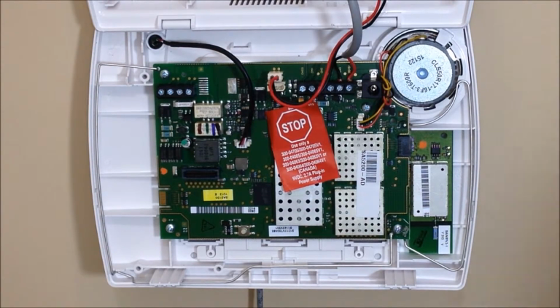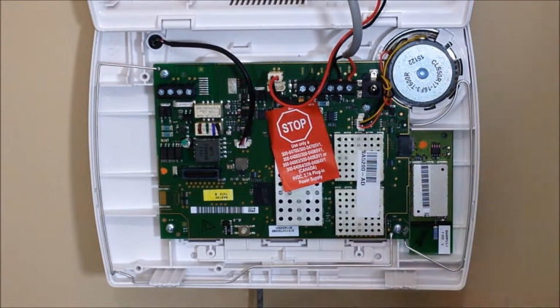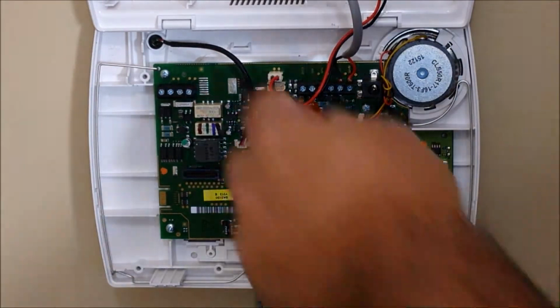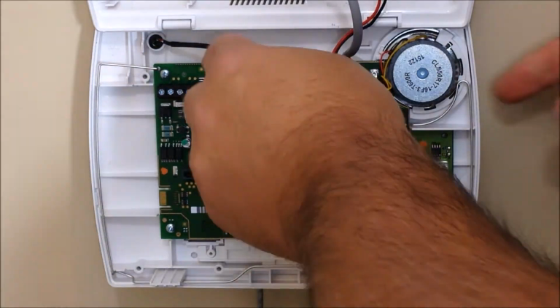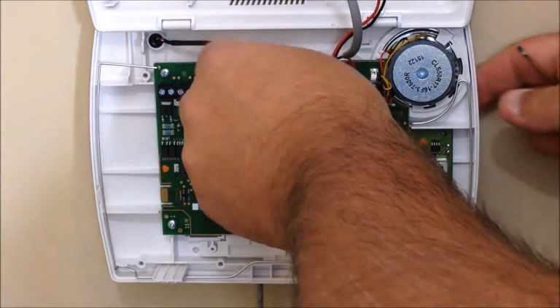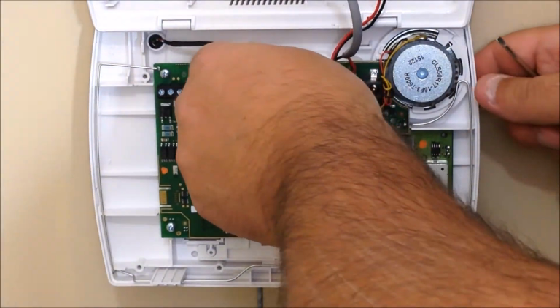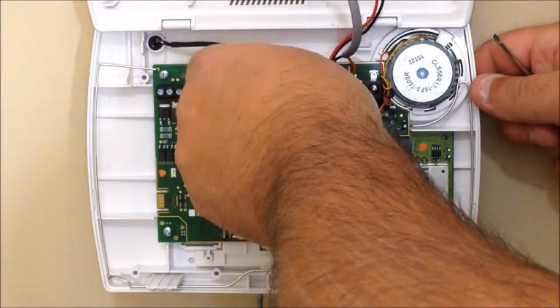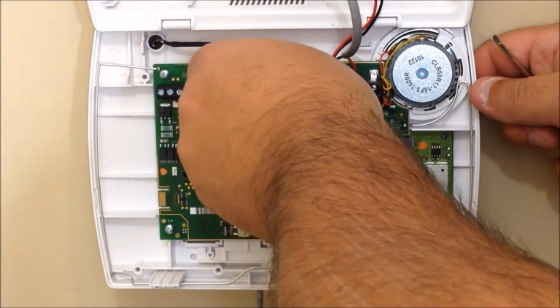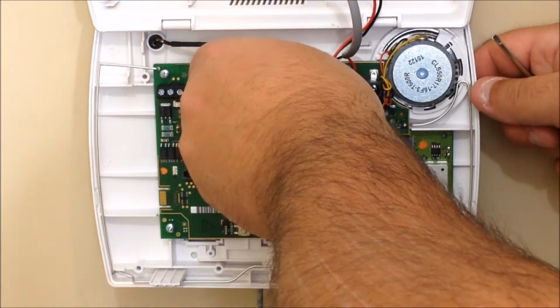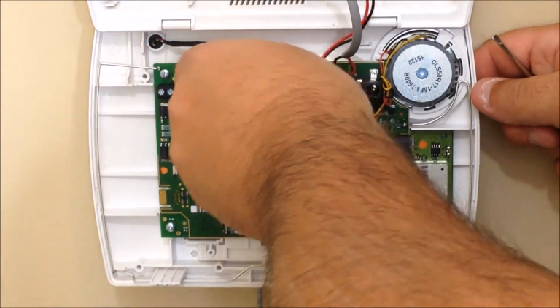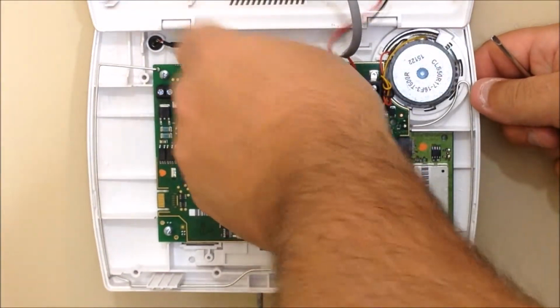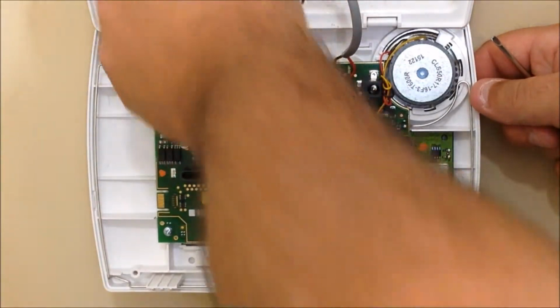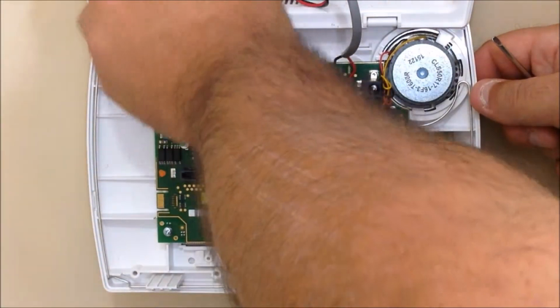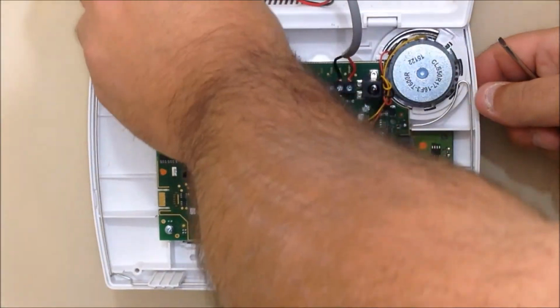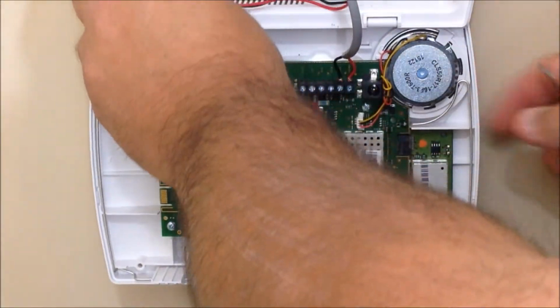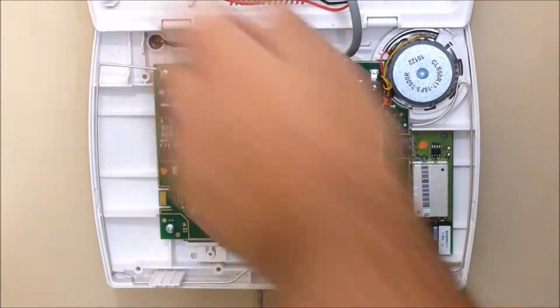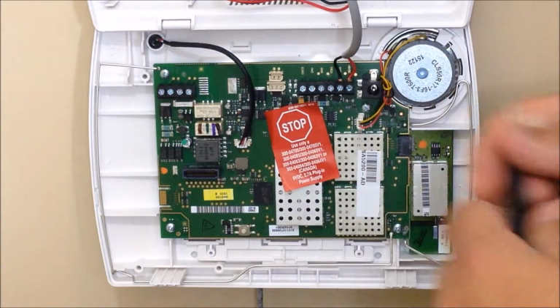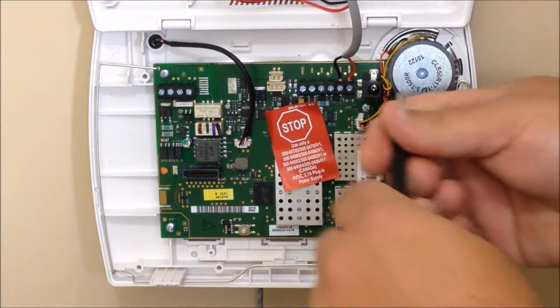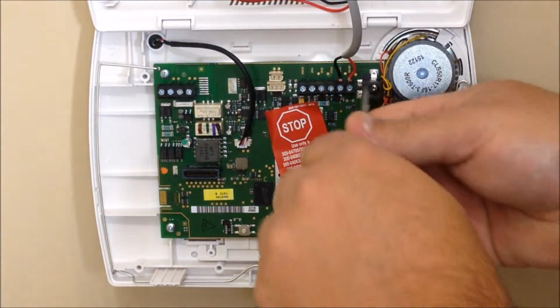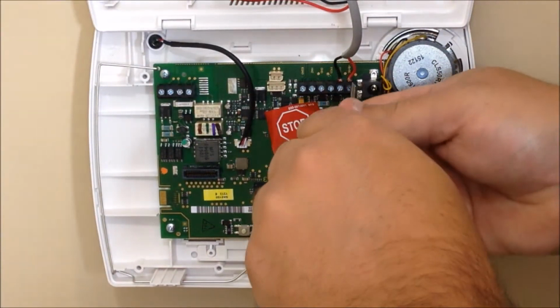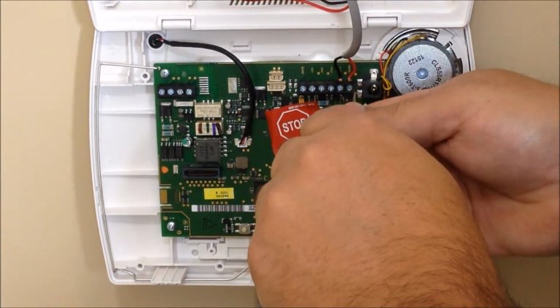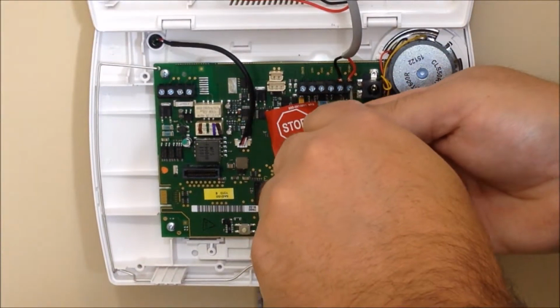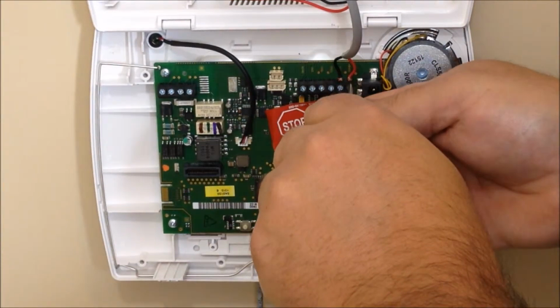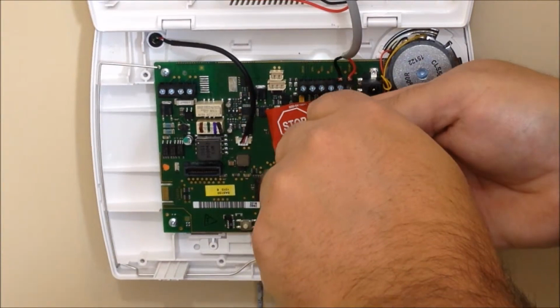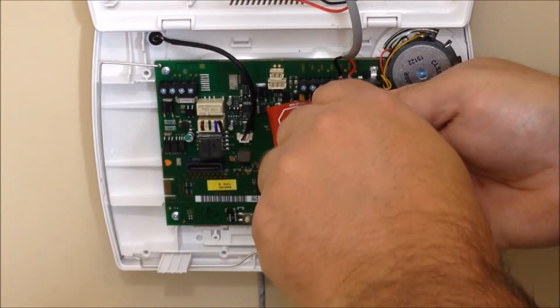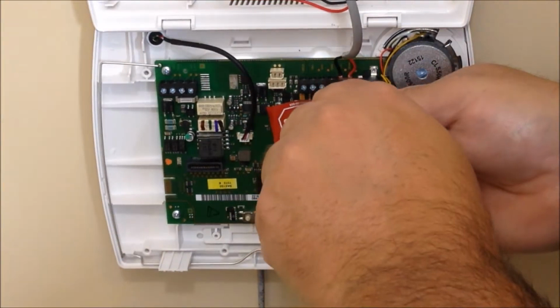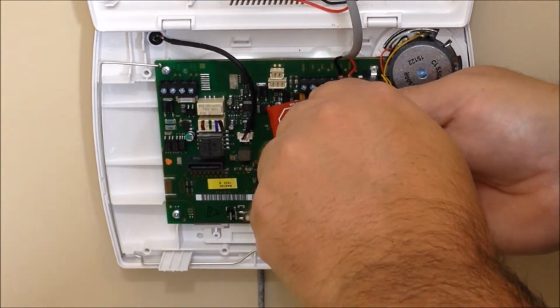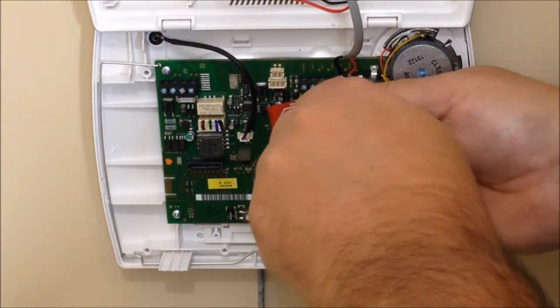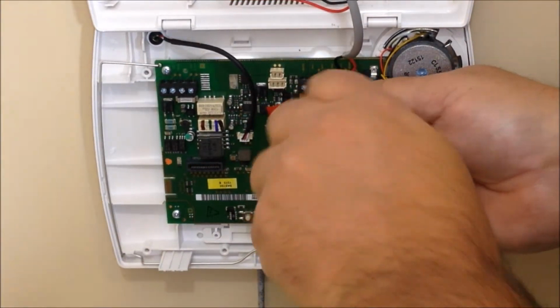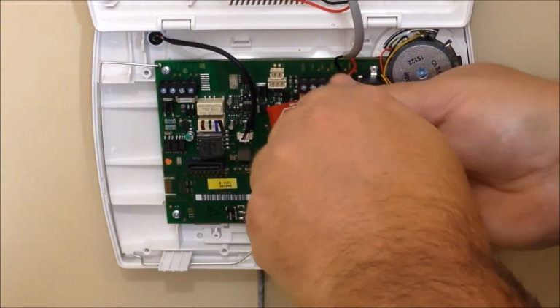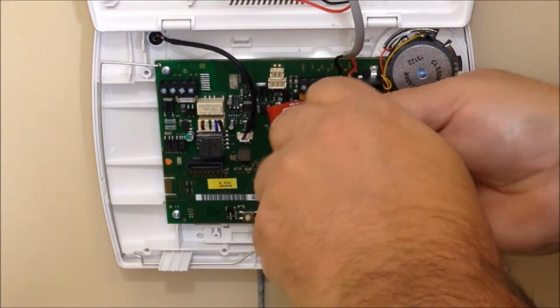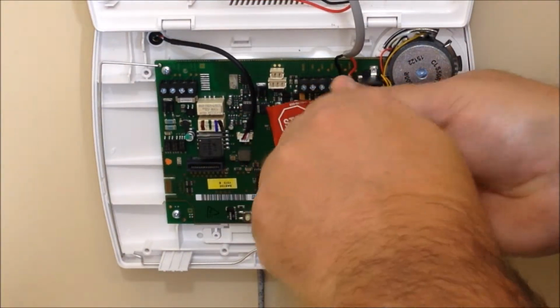So we're going to disconnect the battery, and we're going to go ahead and disconnect our positive wire to the control panel.